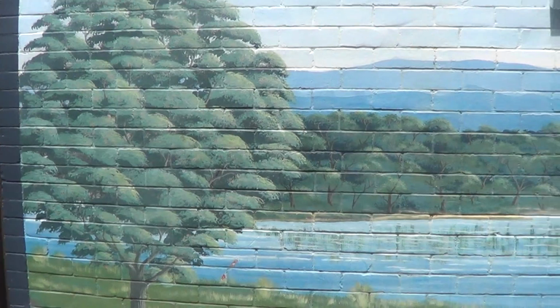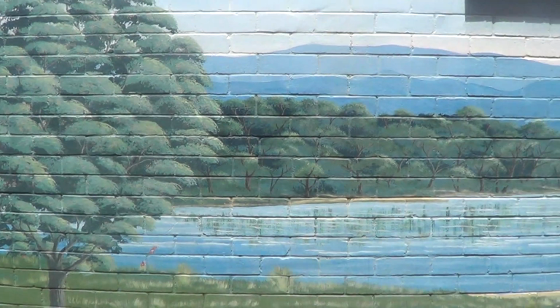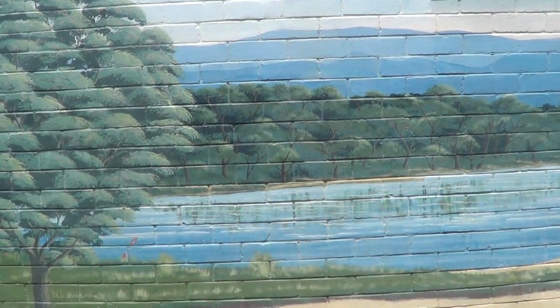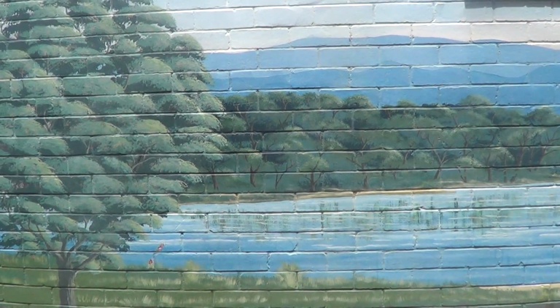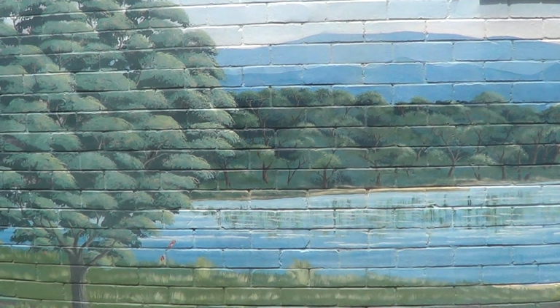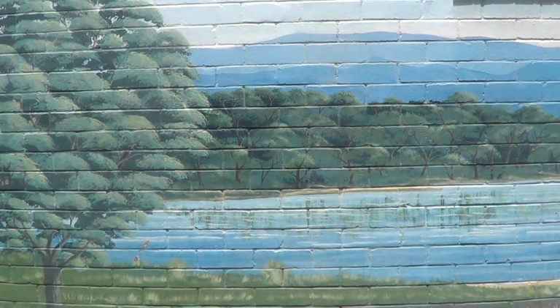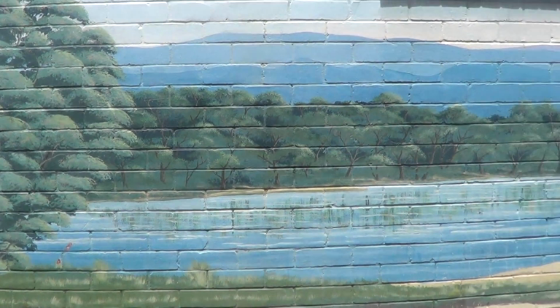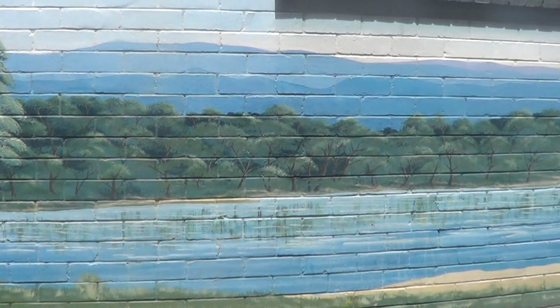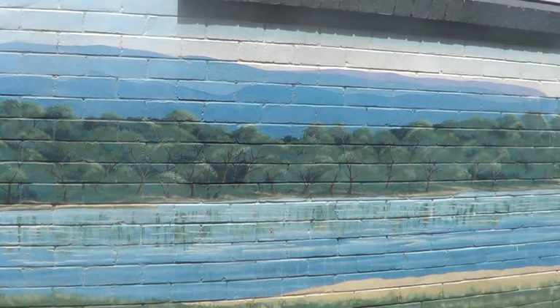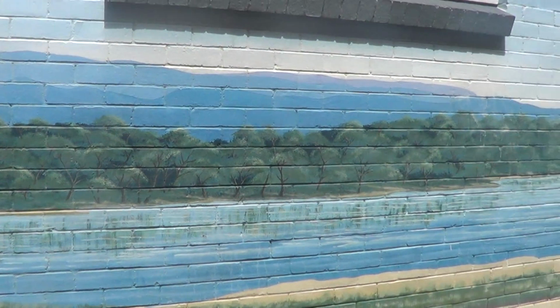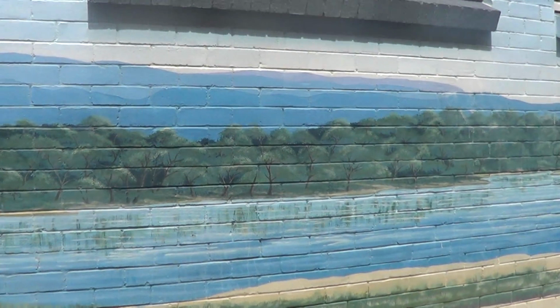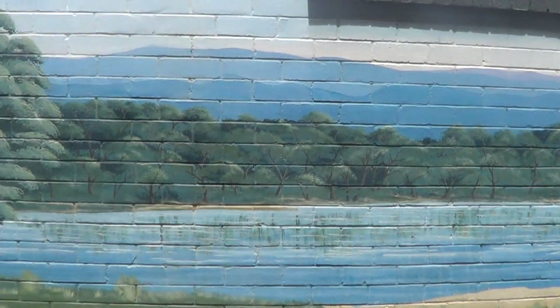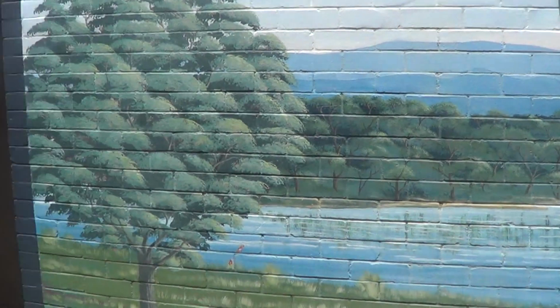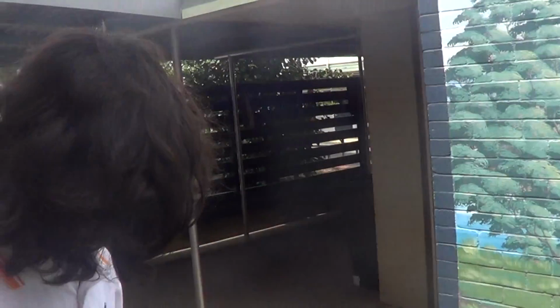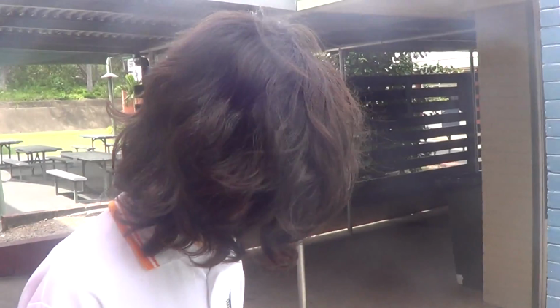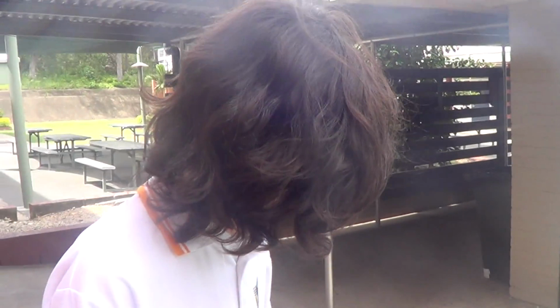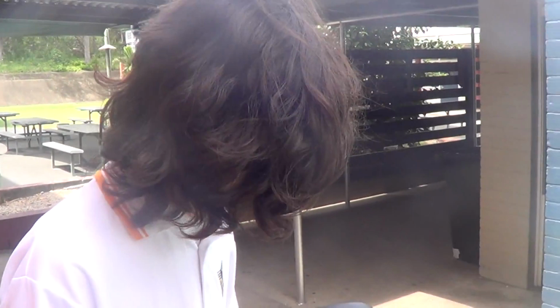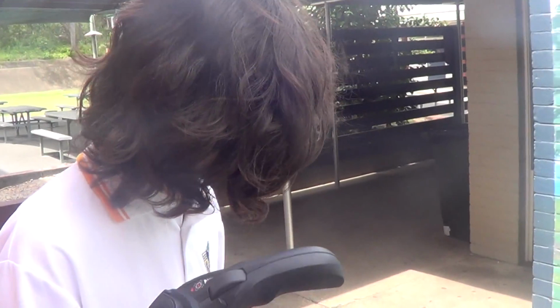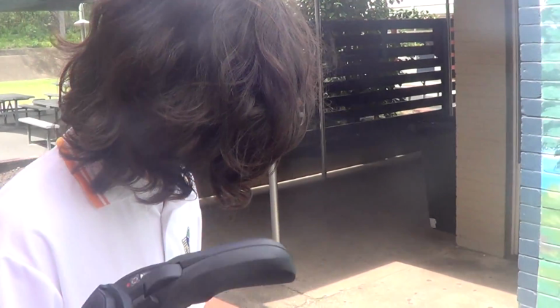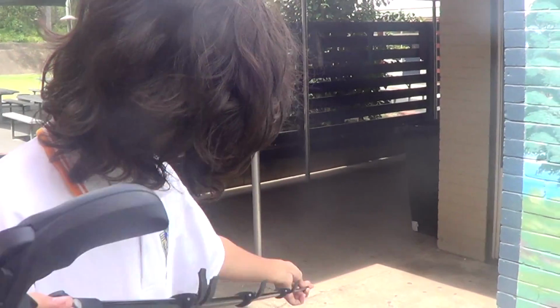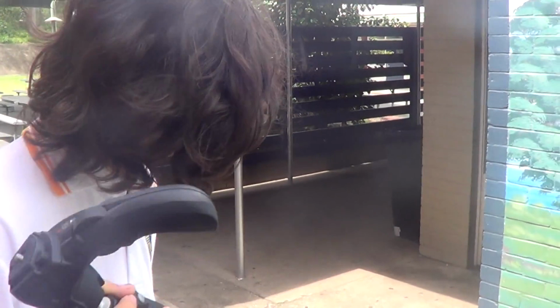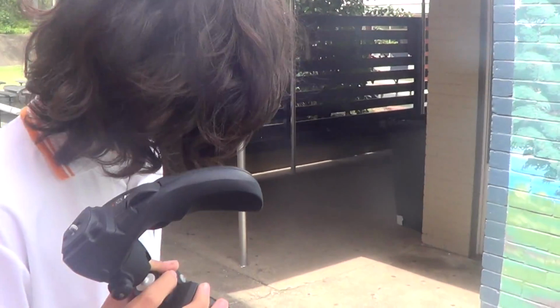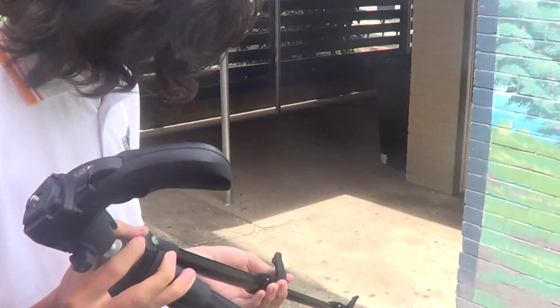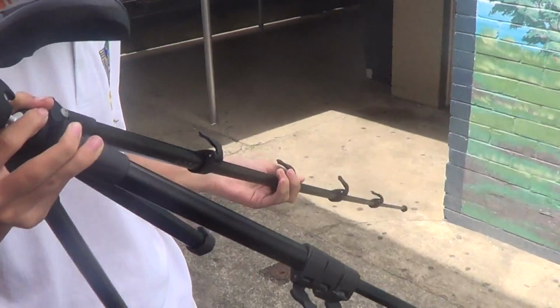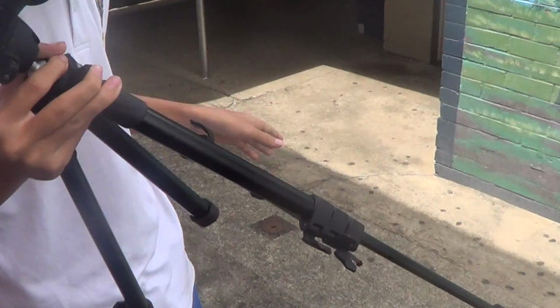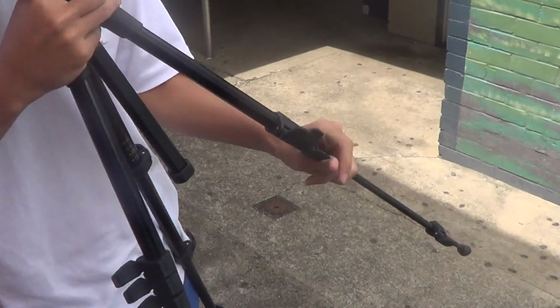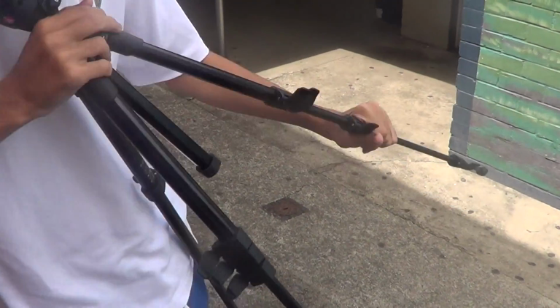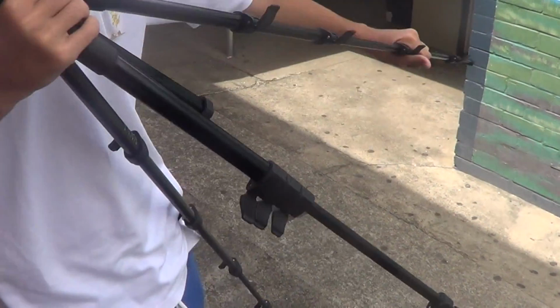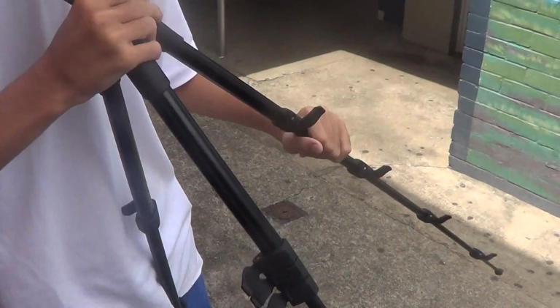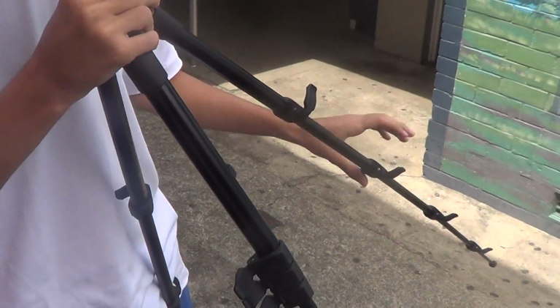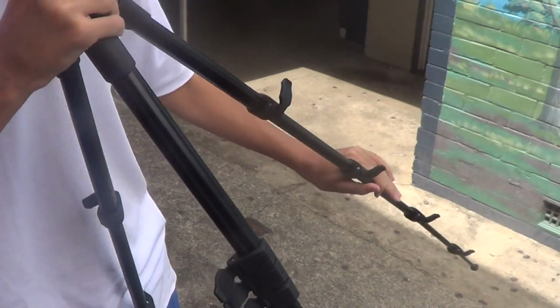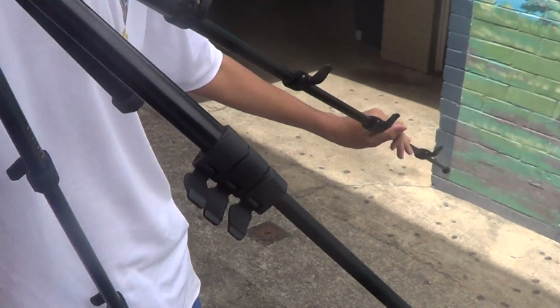We observe now, in this great lake forest, the Mexican in his natural habitat. Look at him now, setting up what his kind called El Traipido.